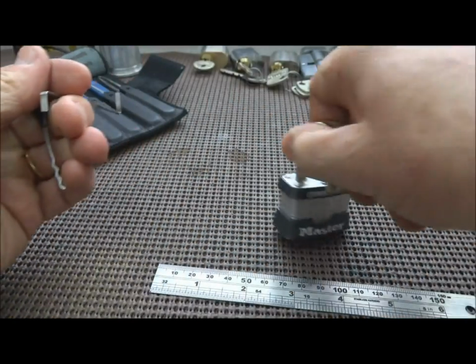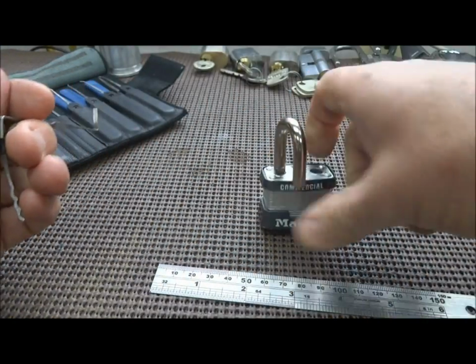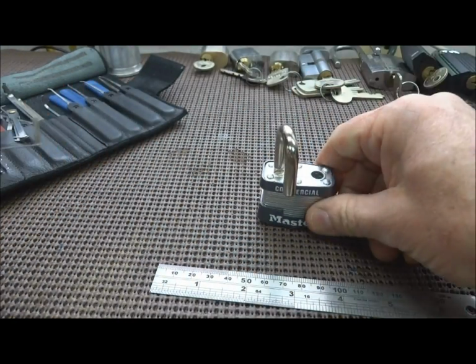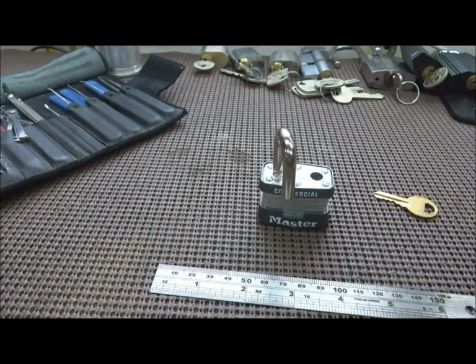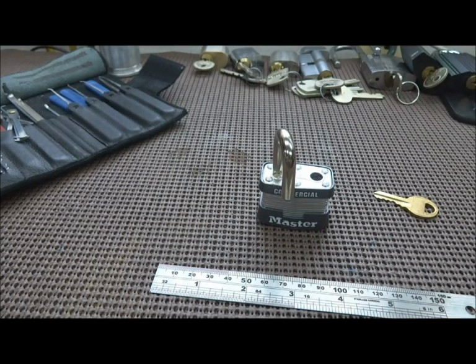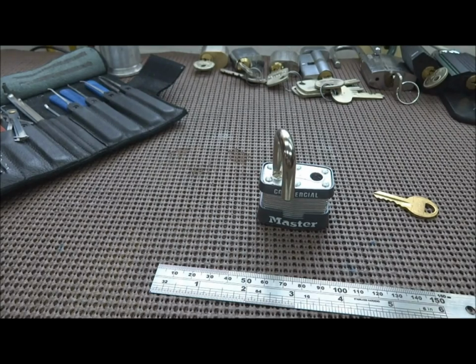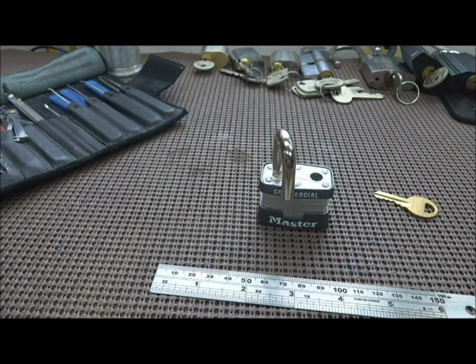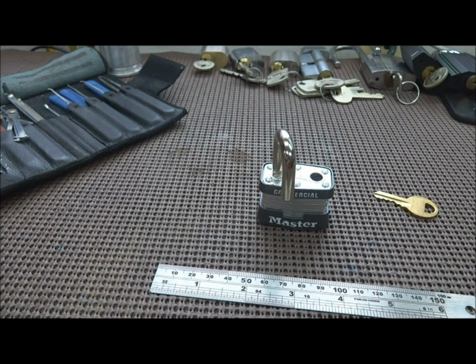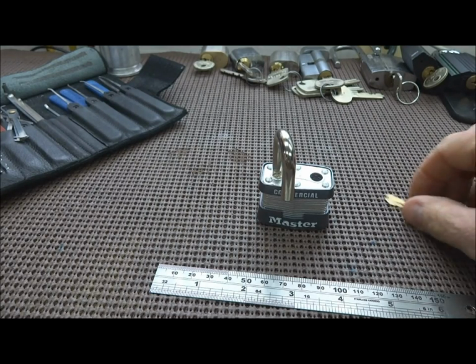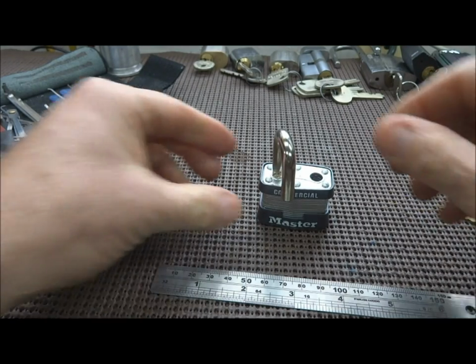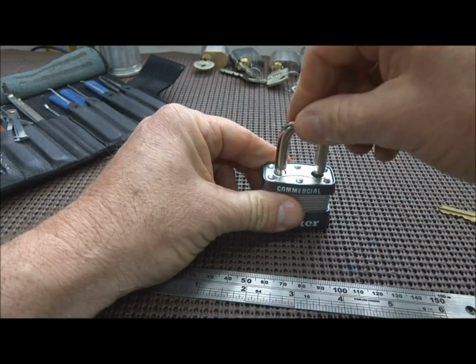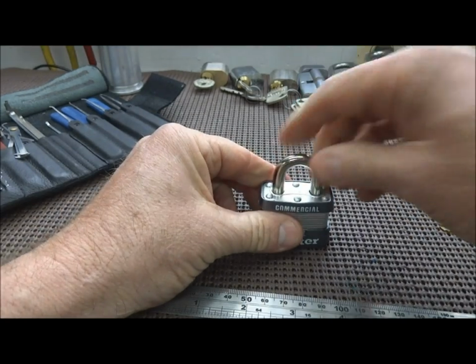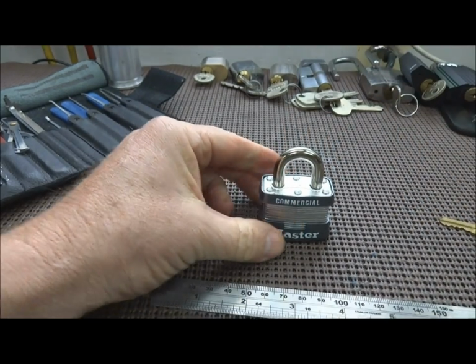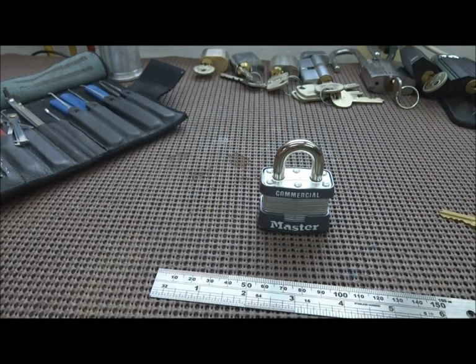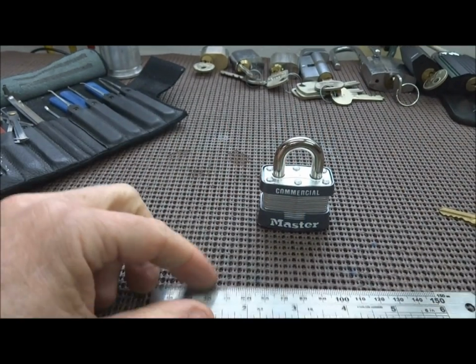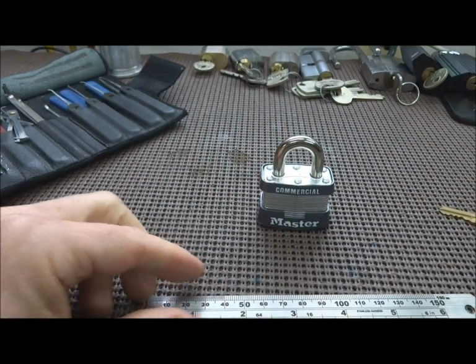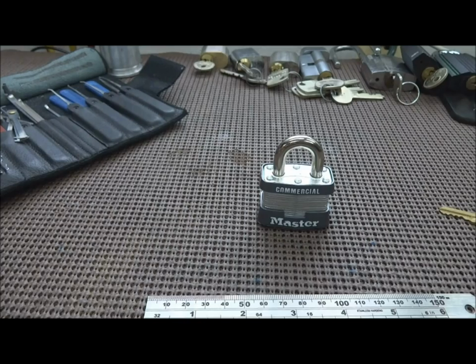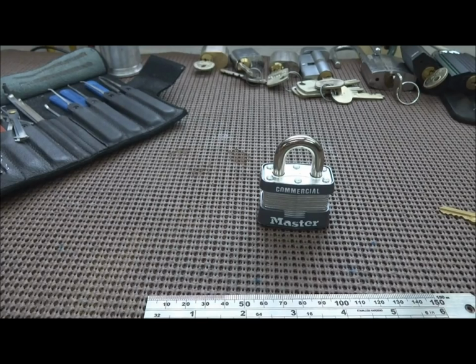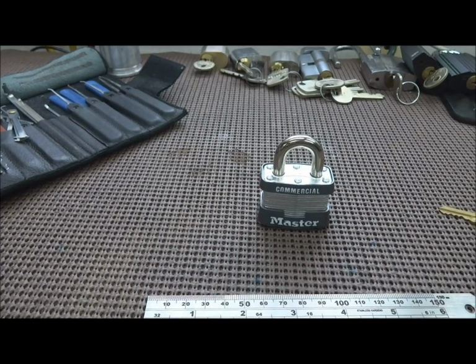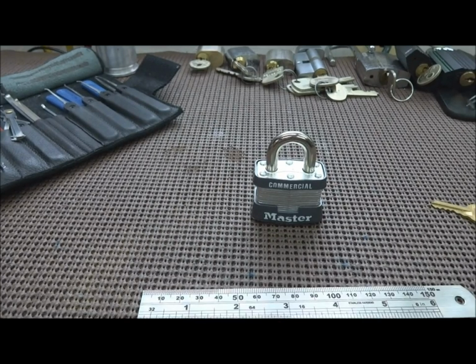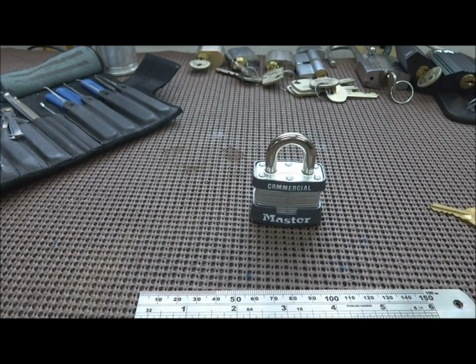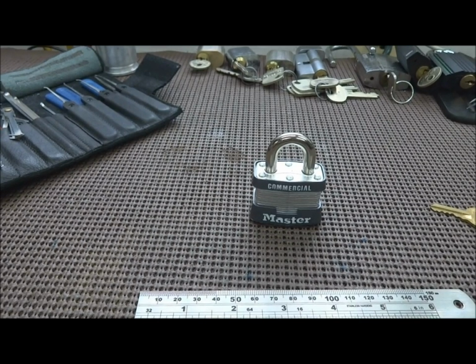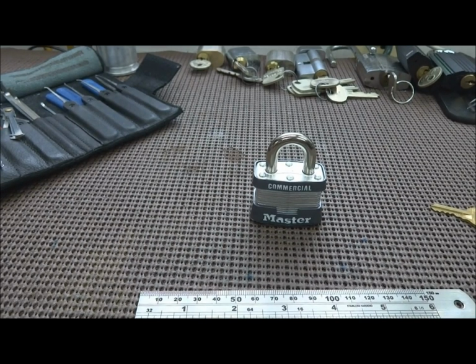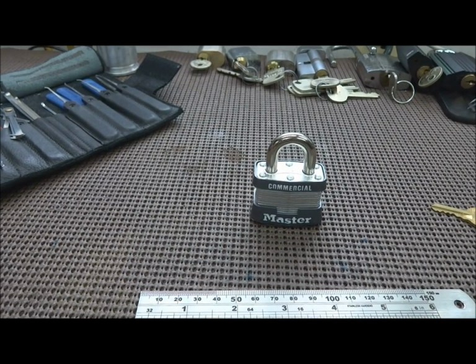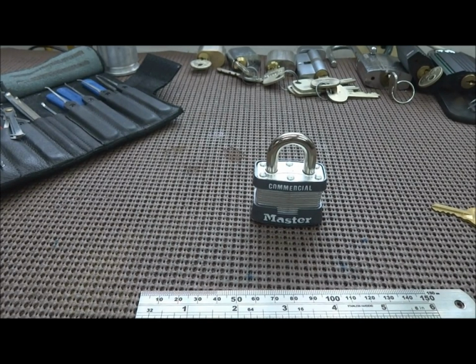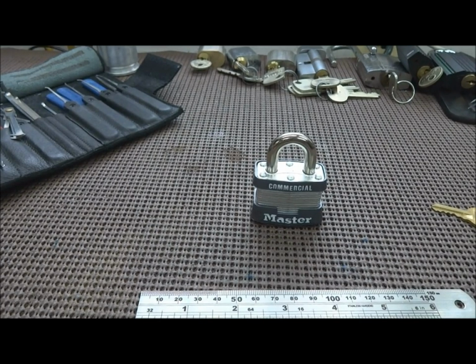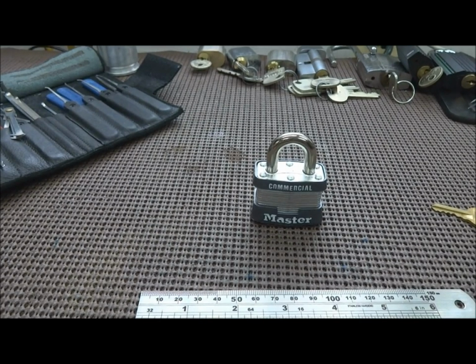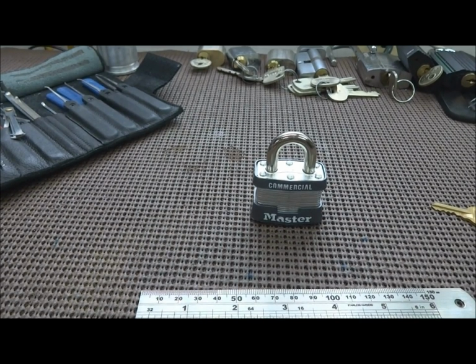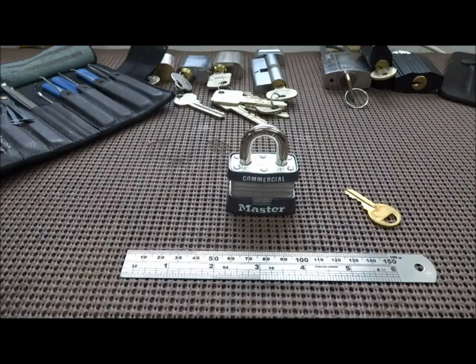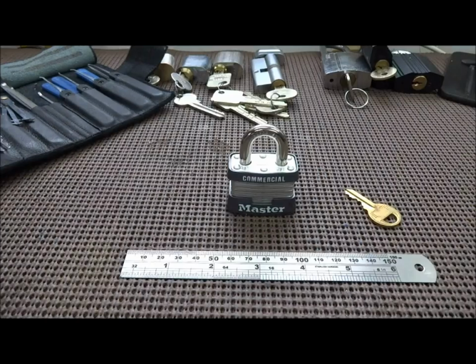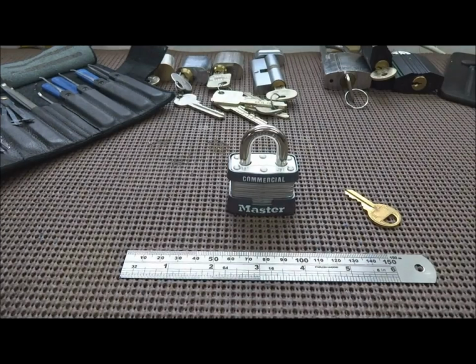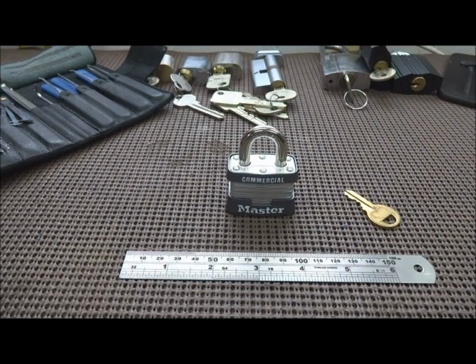But there's an easier way — it doesn't require any tools. In fact, you don't even have to touch it in many cases. Let me get set up and I'll show you a couple of ways.